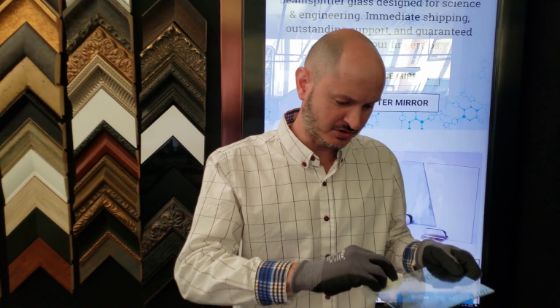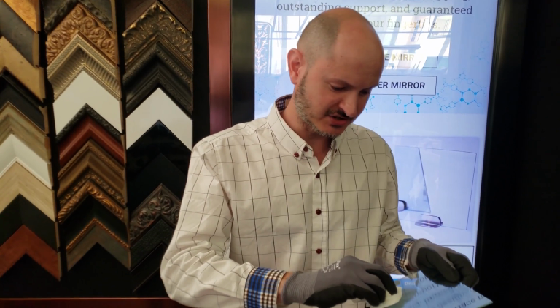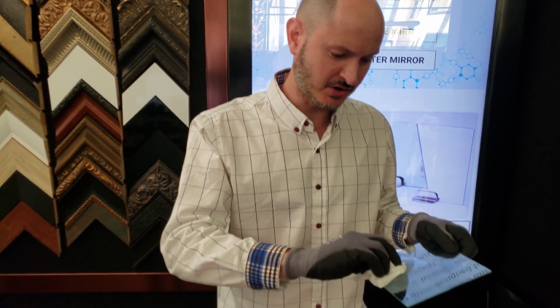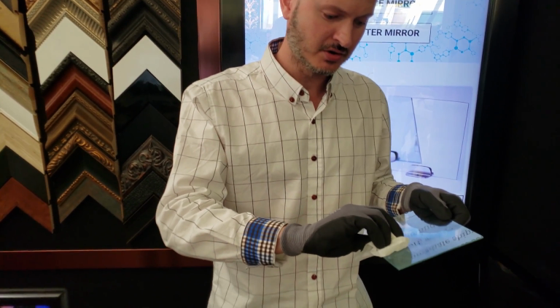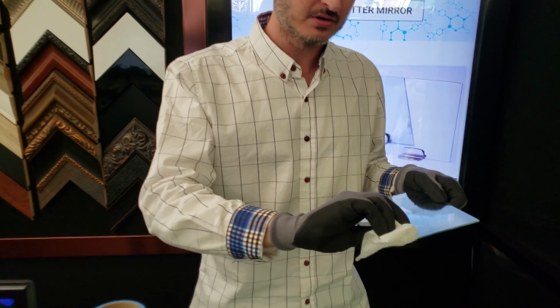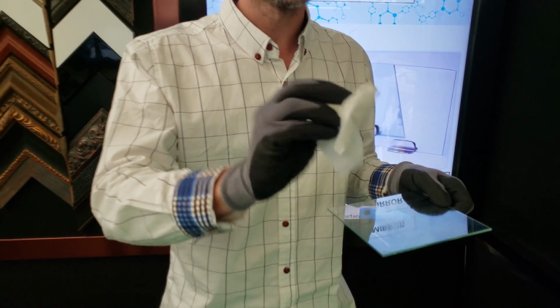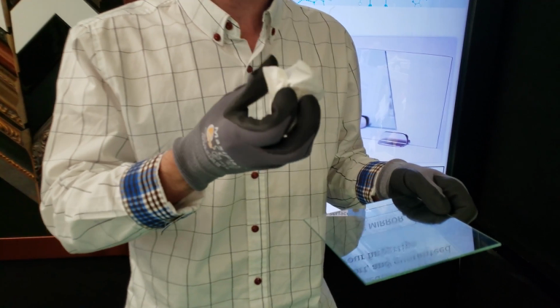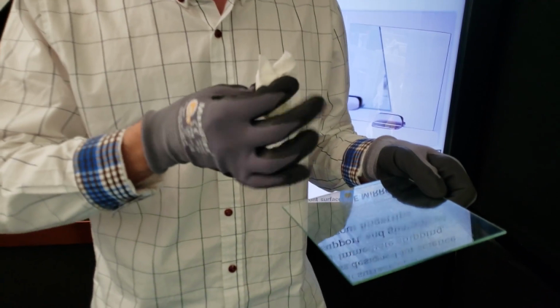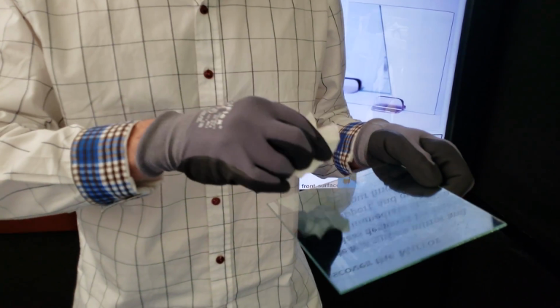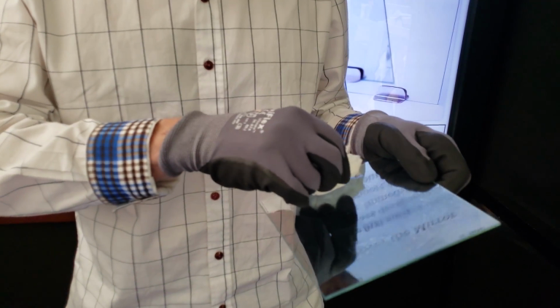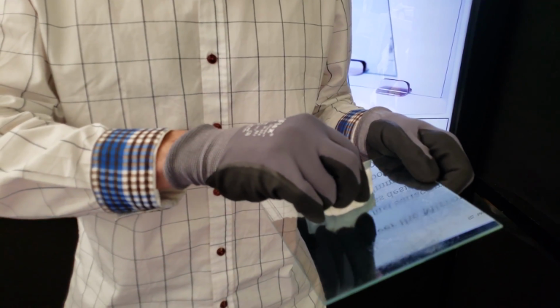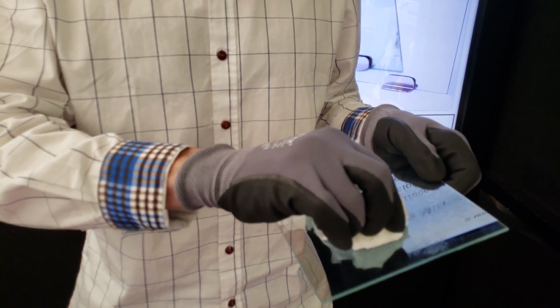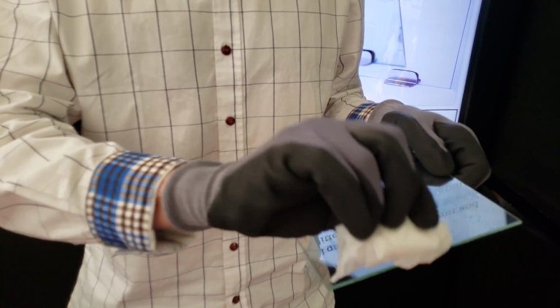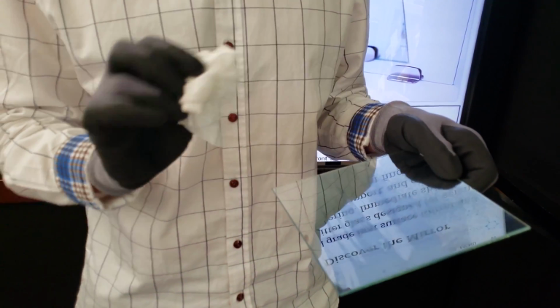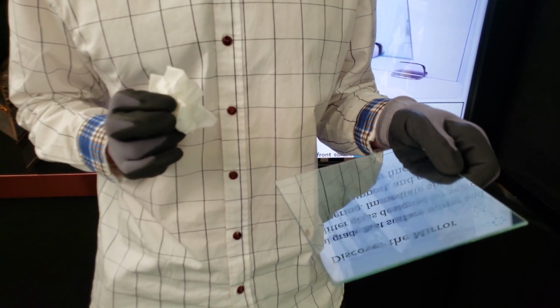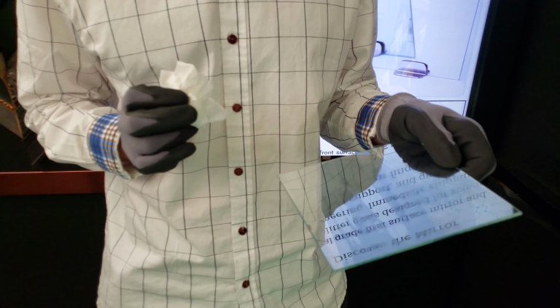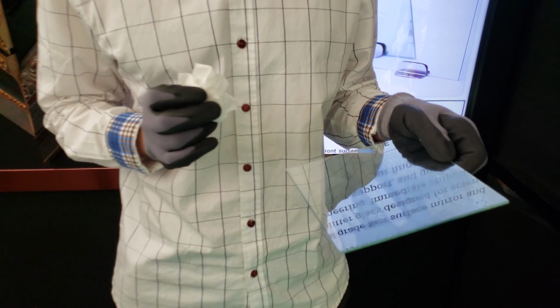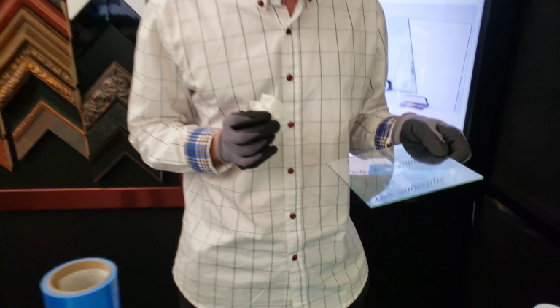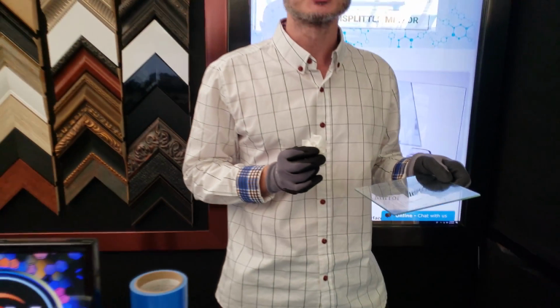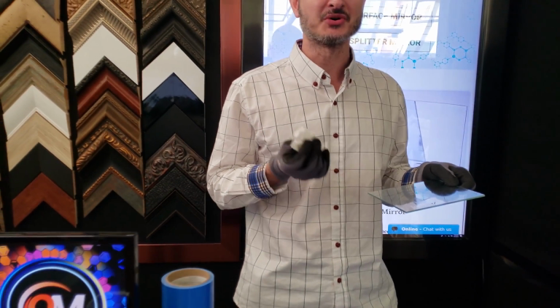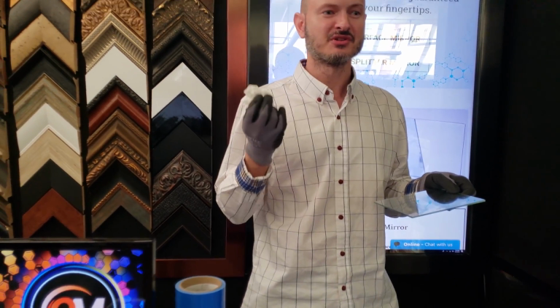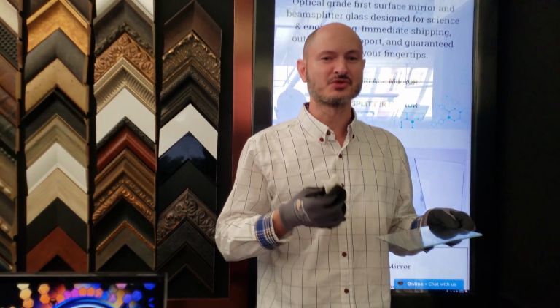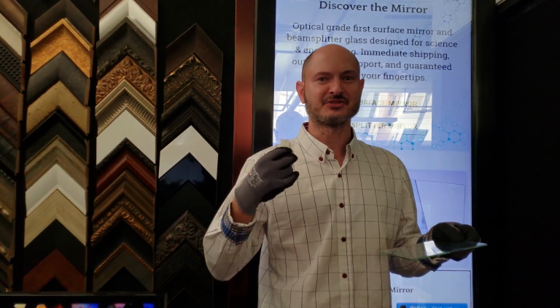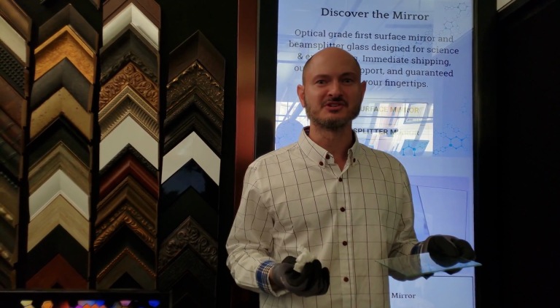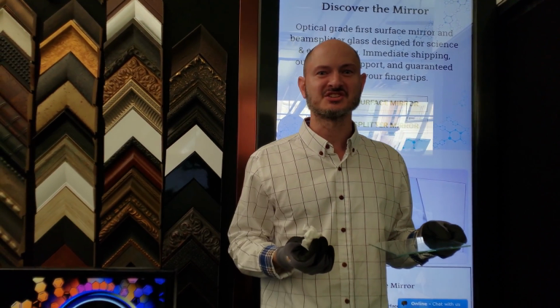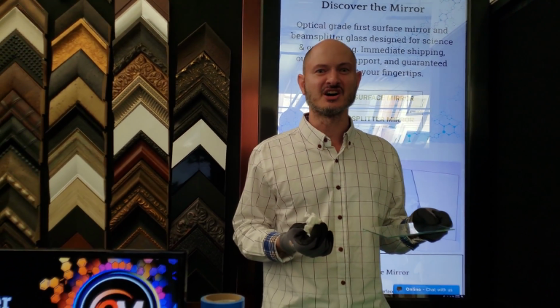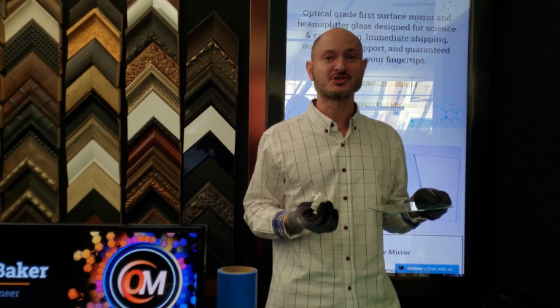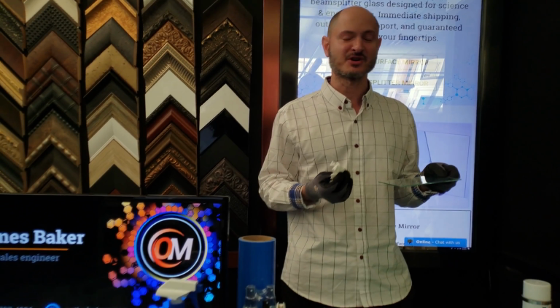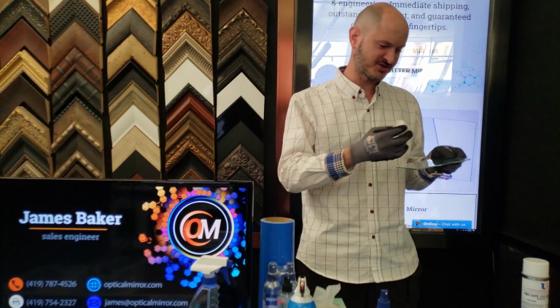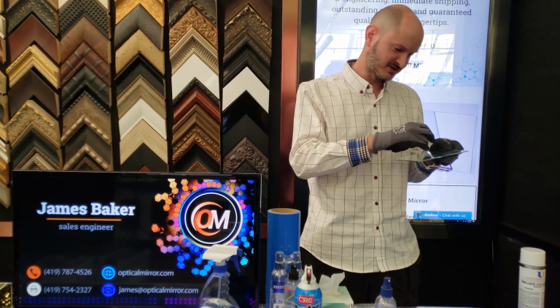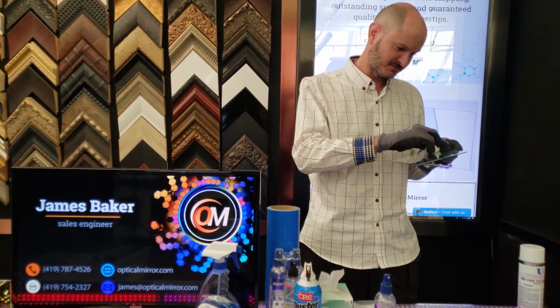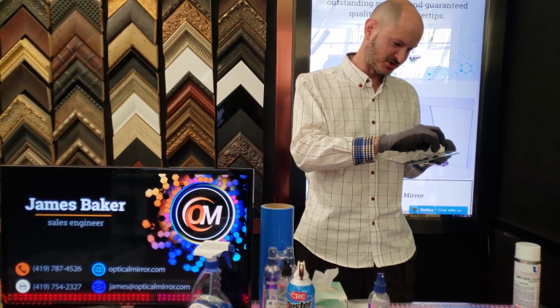Just like so, turn the cloth. One of the things I really like about Kim Wipes is that they're disposable, so you don't have to worry about the accumulation of scratchy particles between uses.